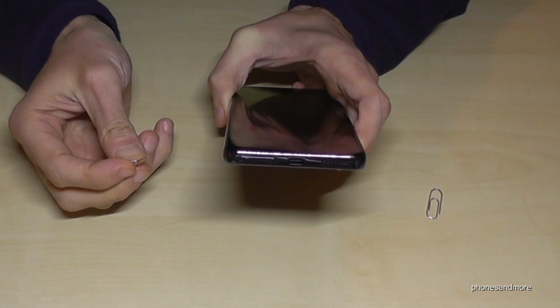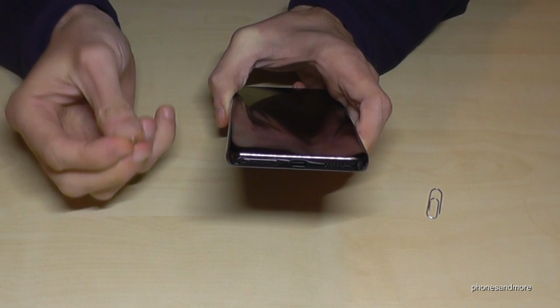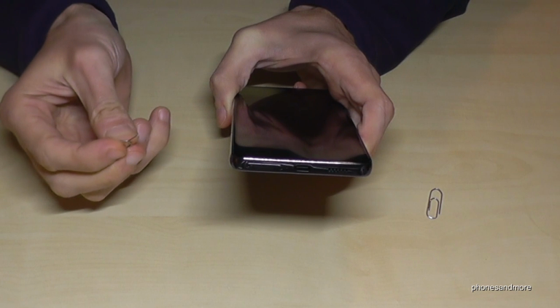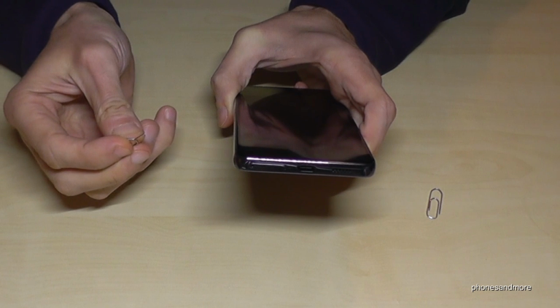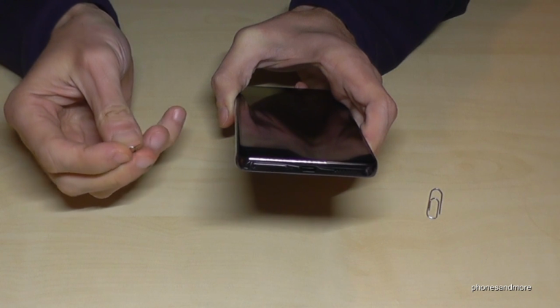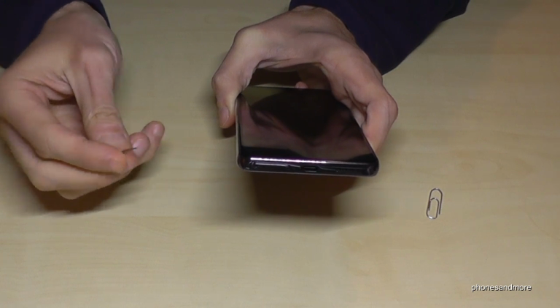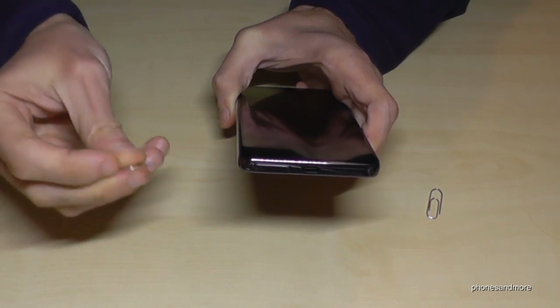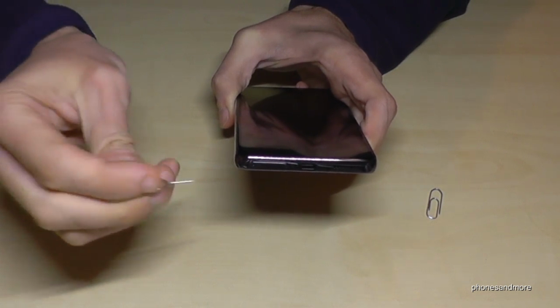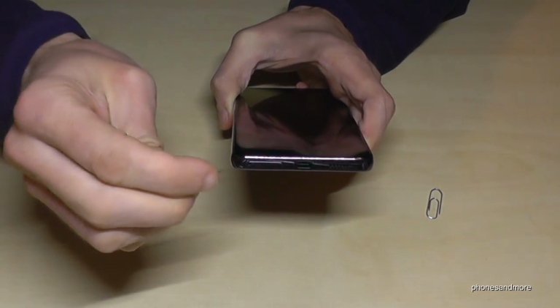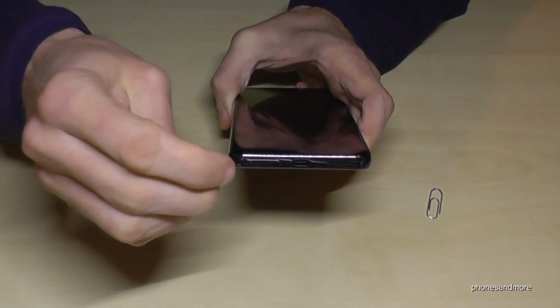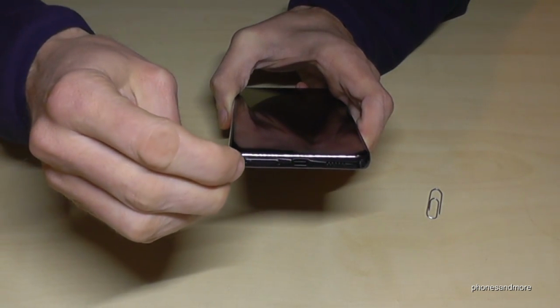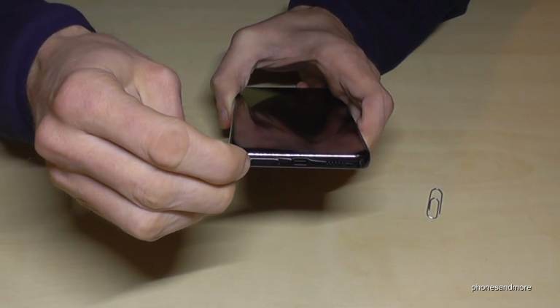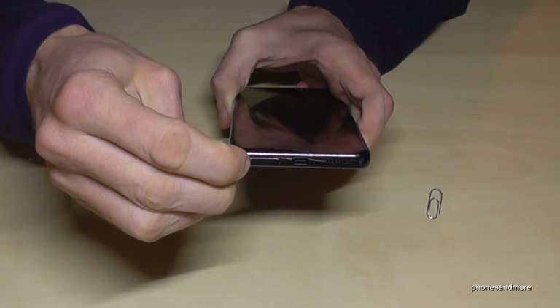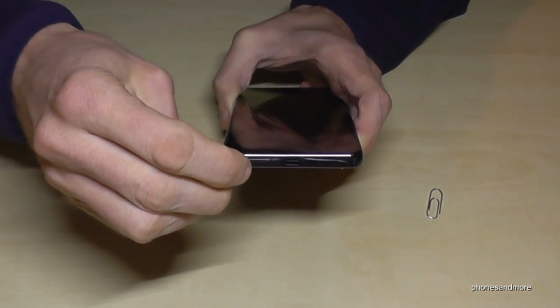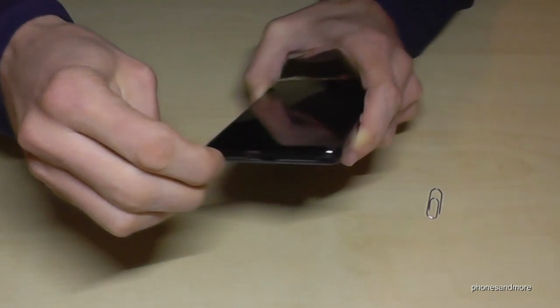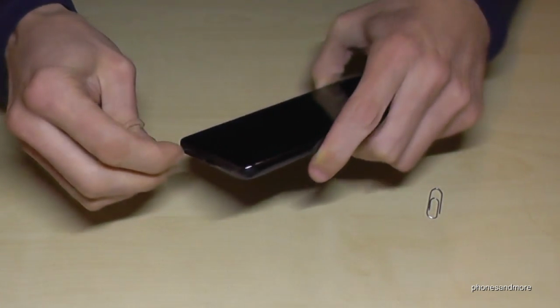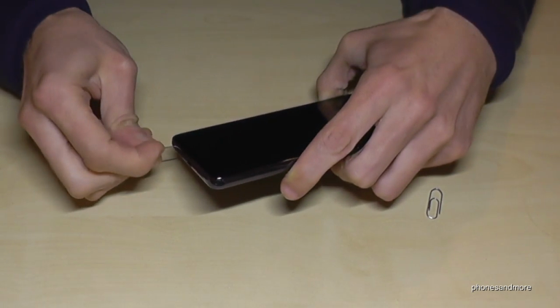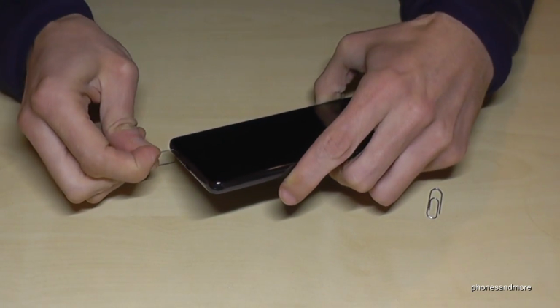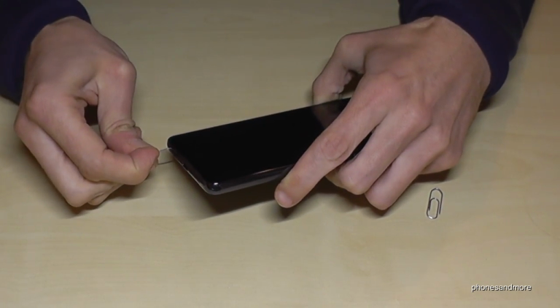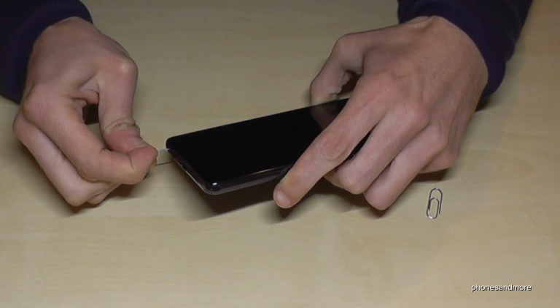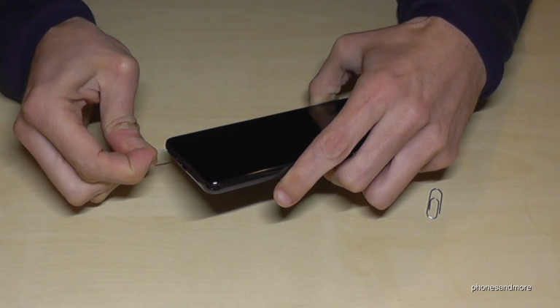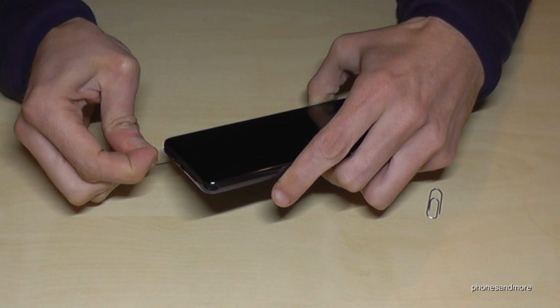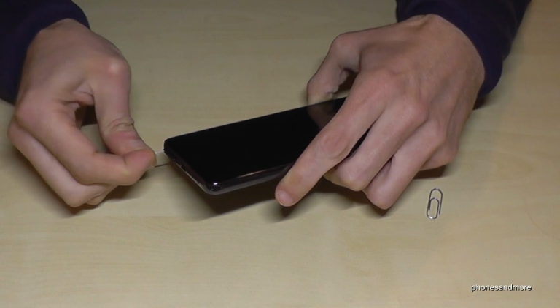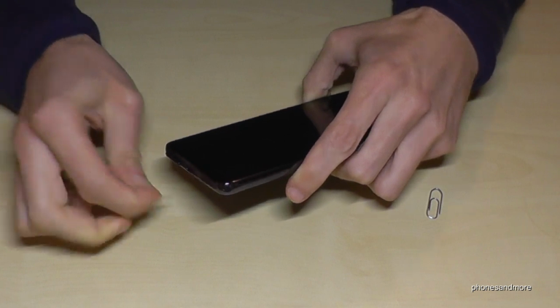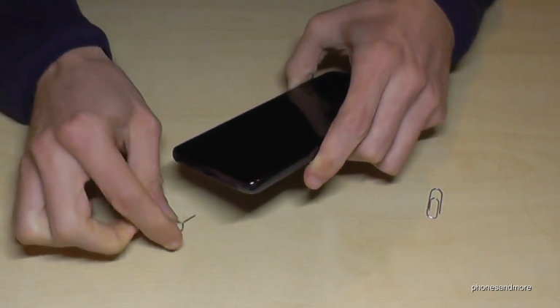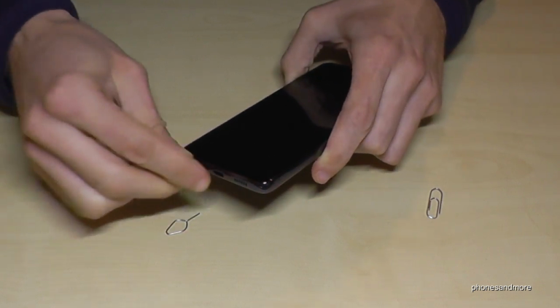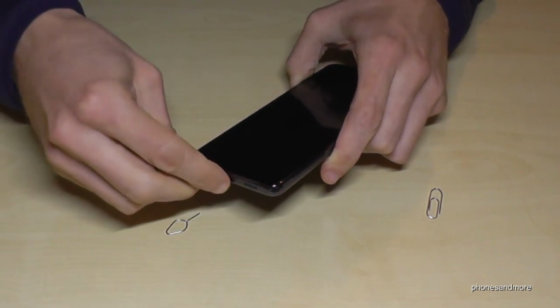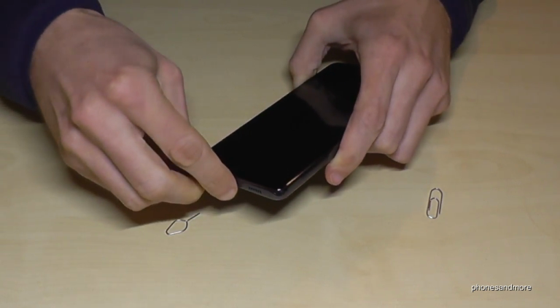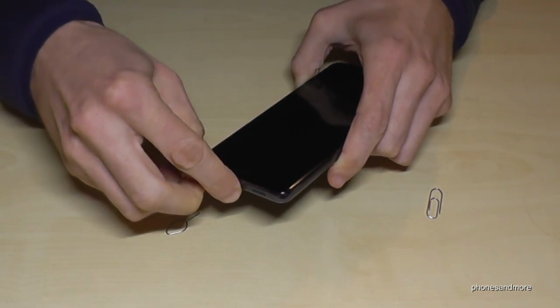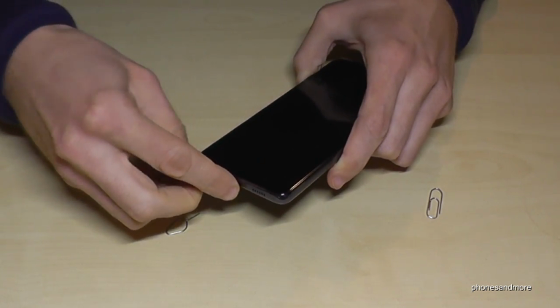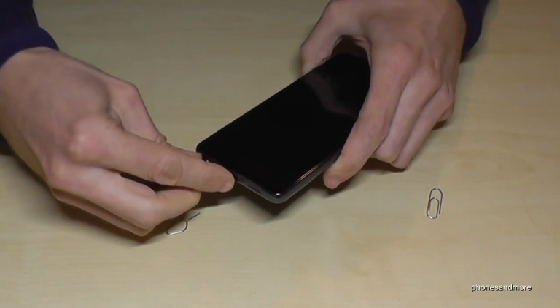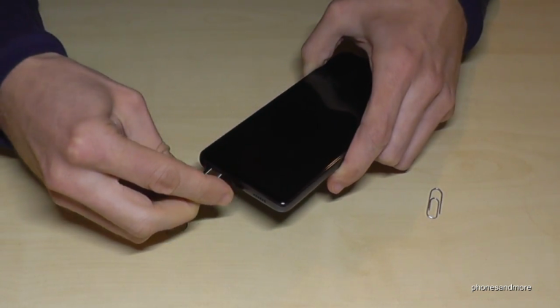Take your SIM ejection tool or the paper clip, enter the hole which is part of the SIM tray, press a bit, and the SIM tray will come out.